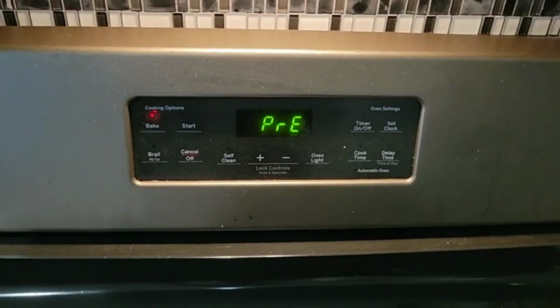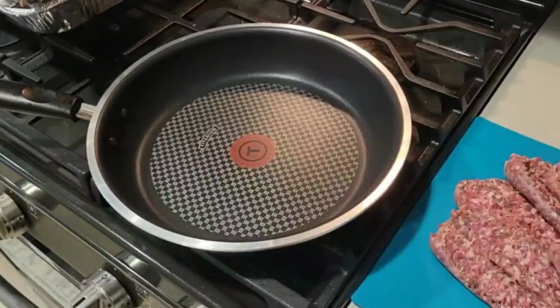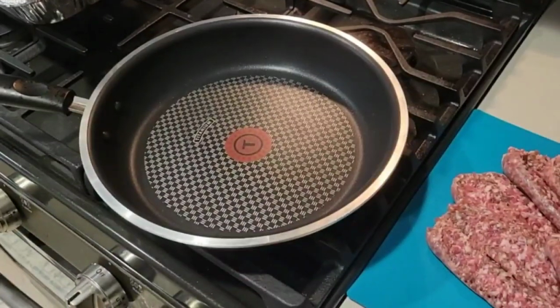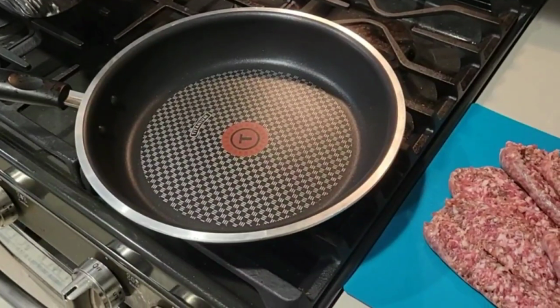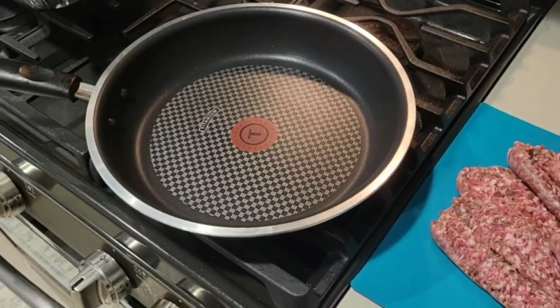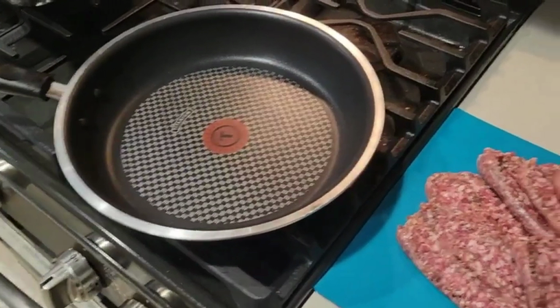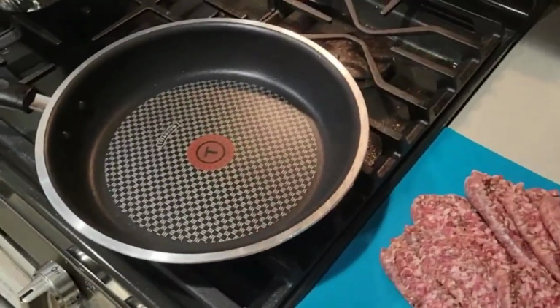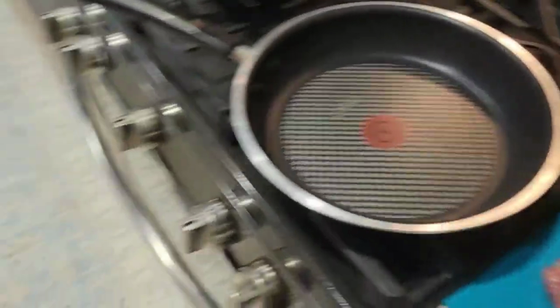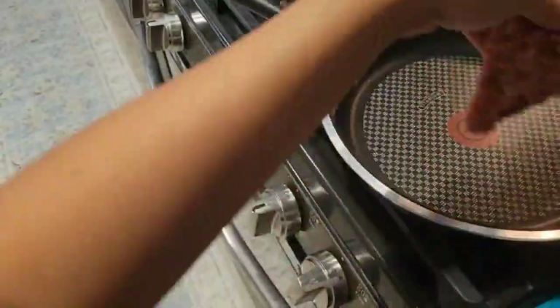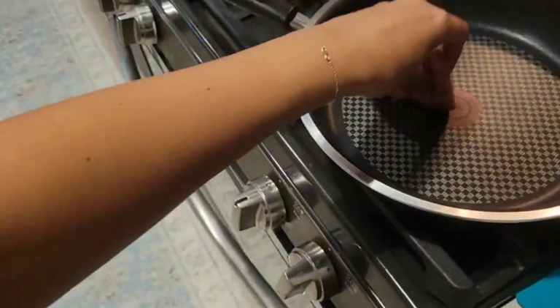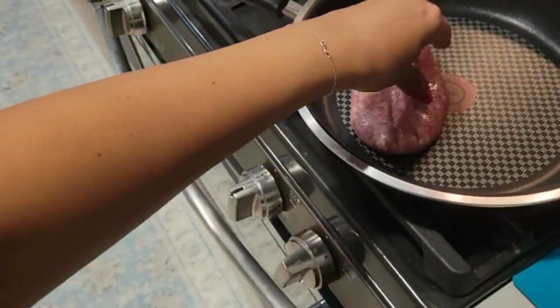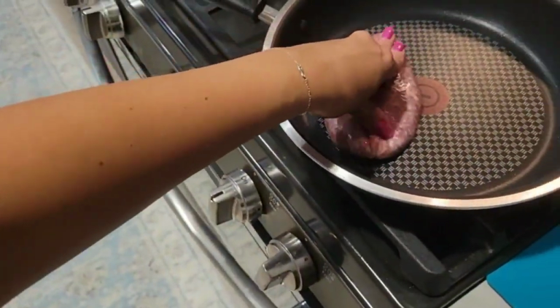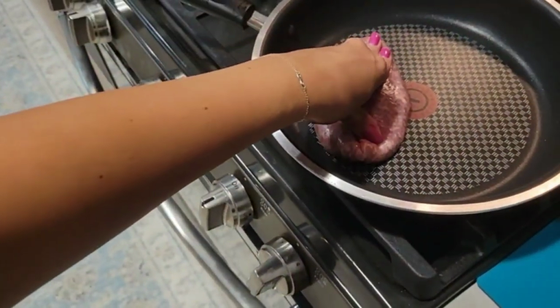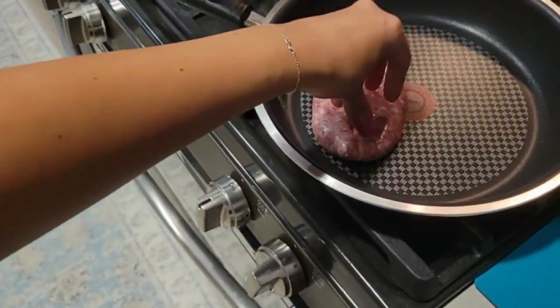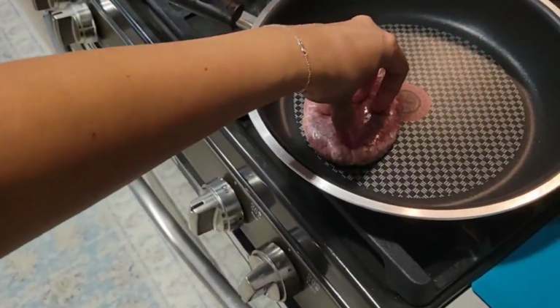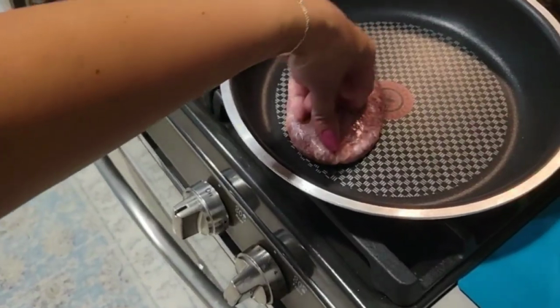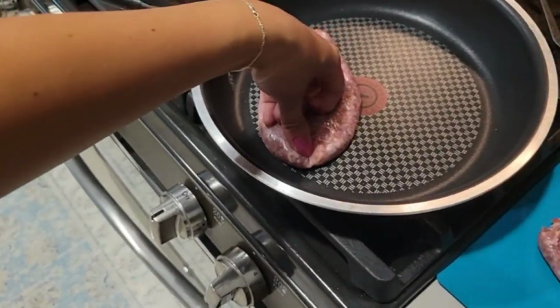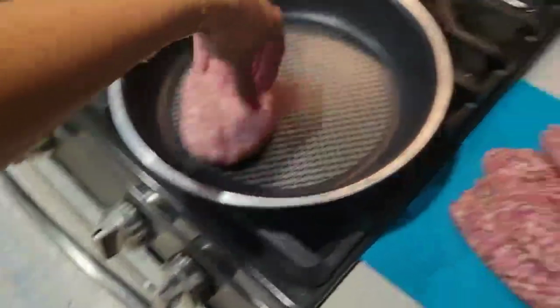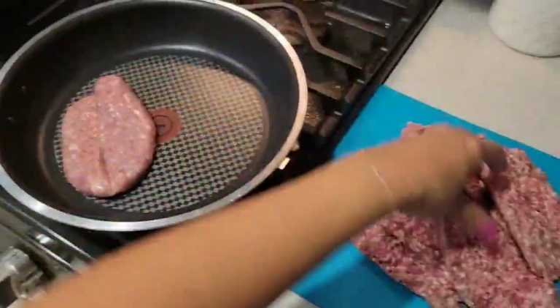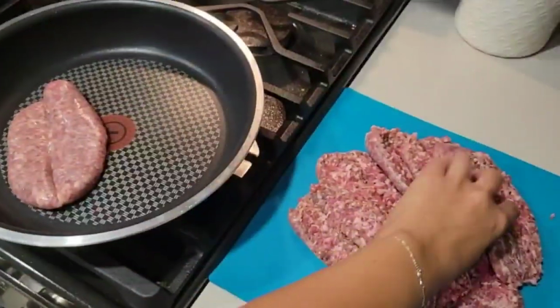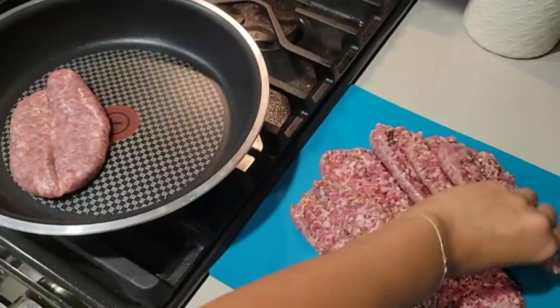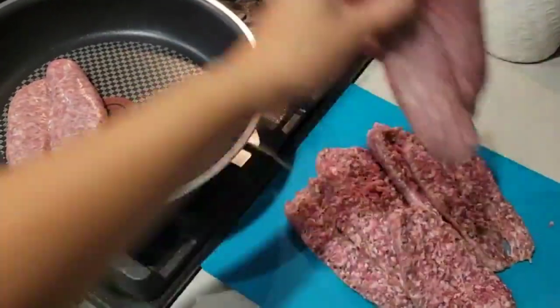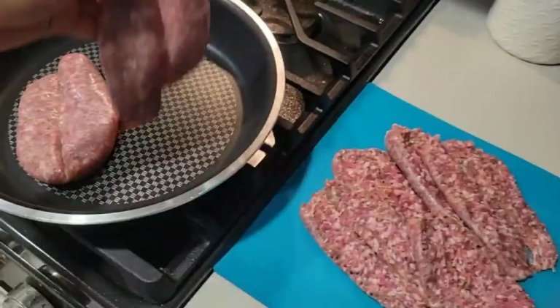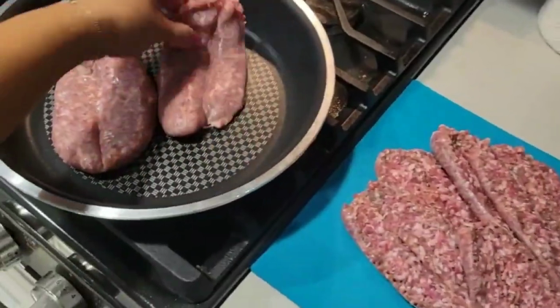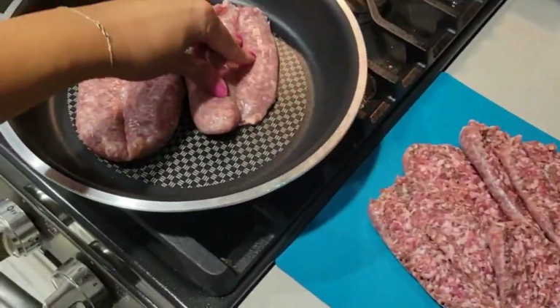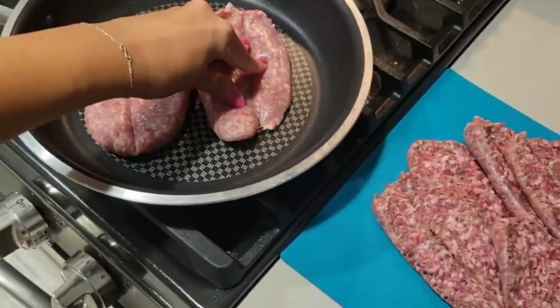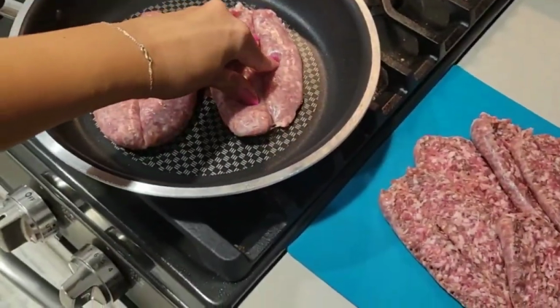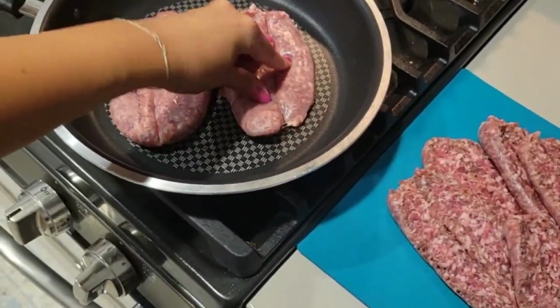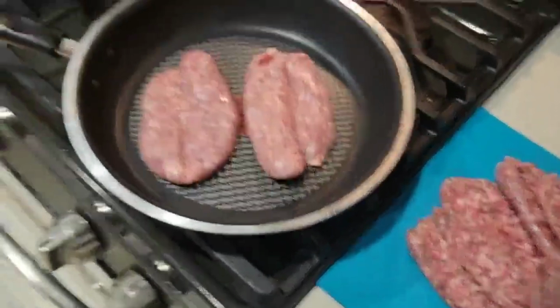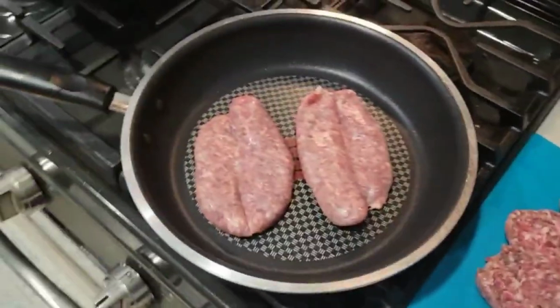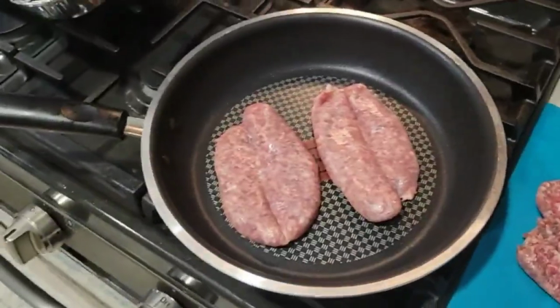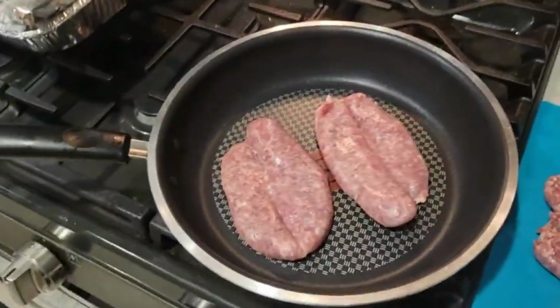Now we need to make a nice crust. So what I would do, I would just push it and give it a nice sear.